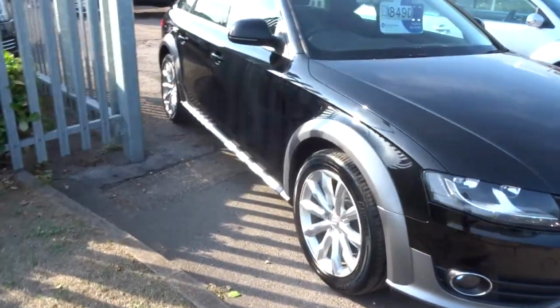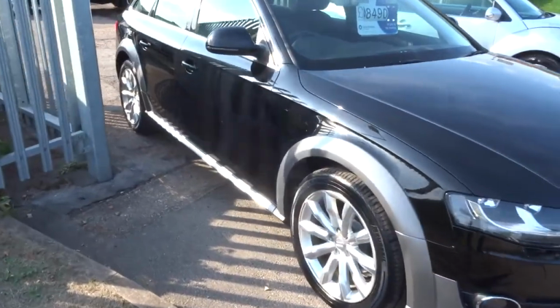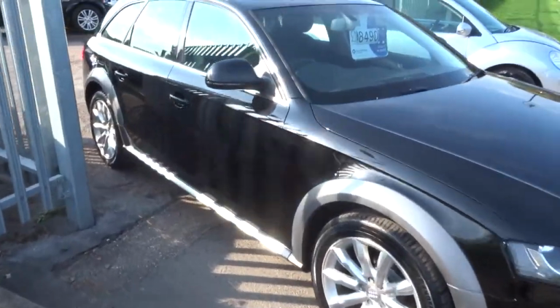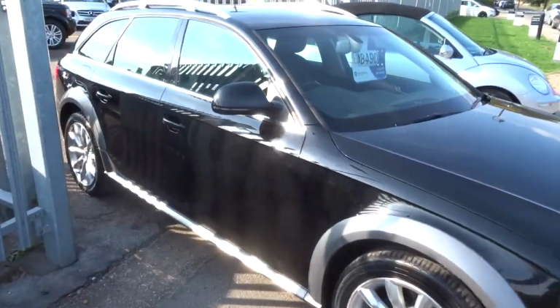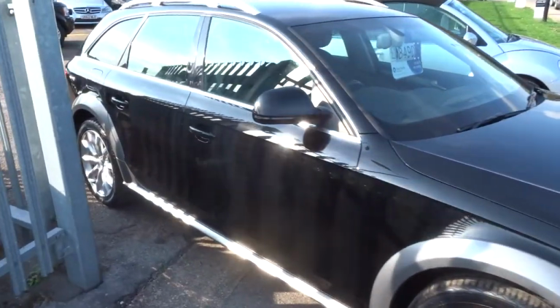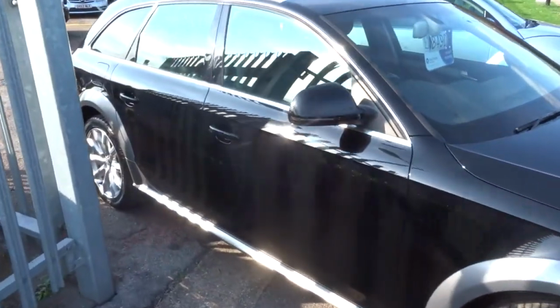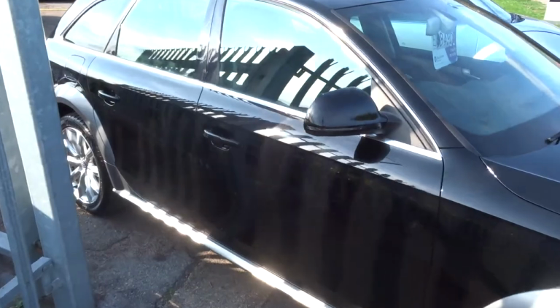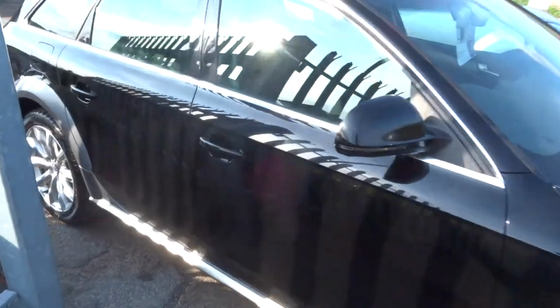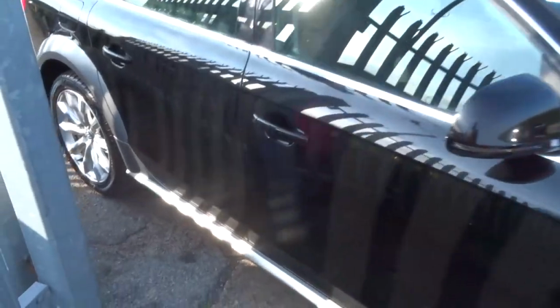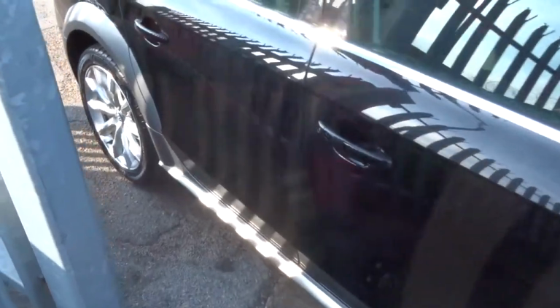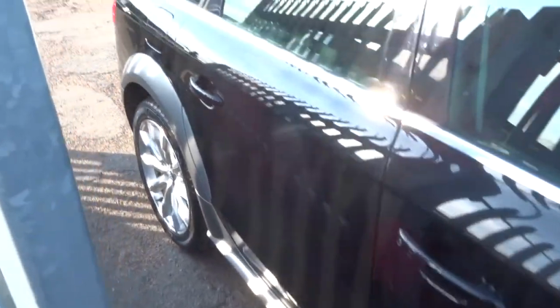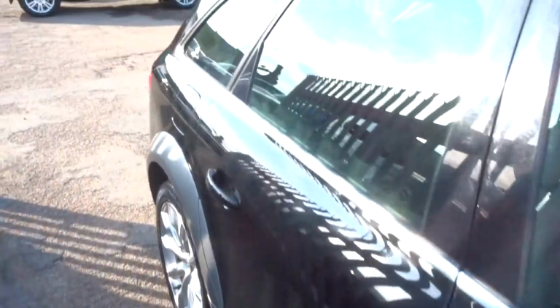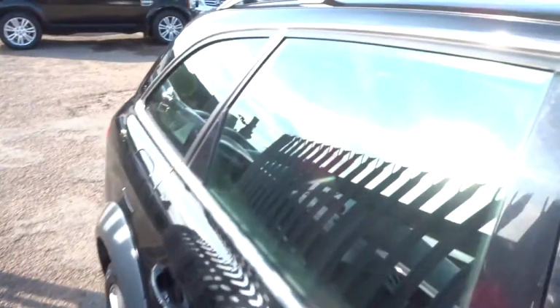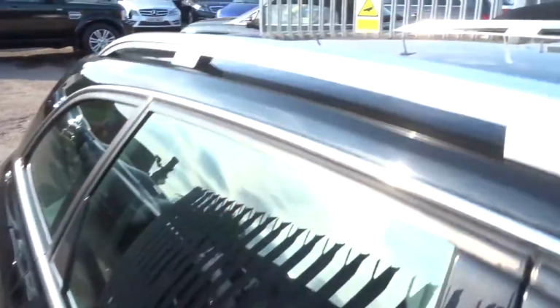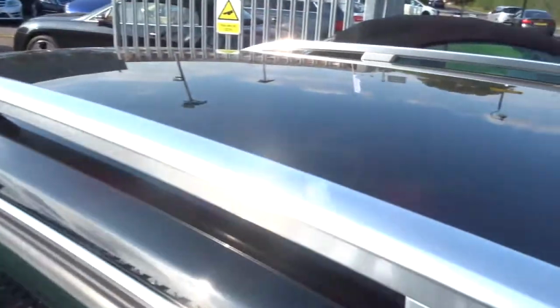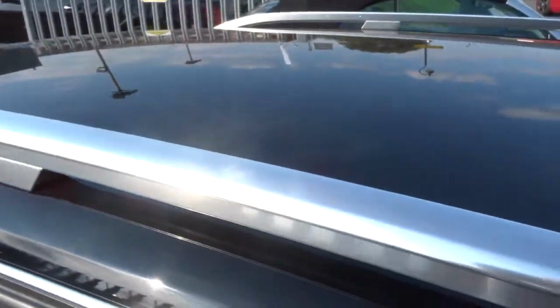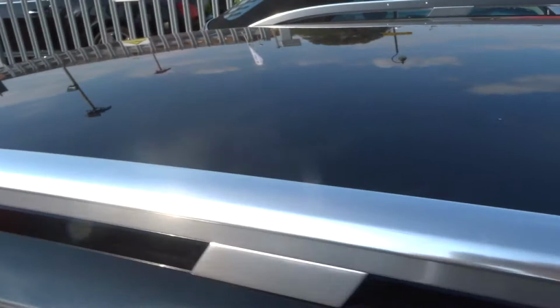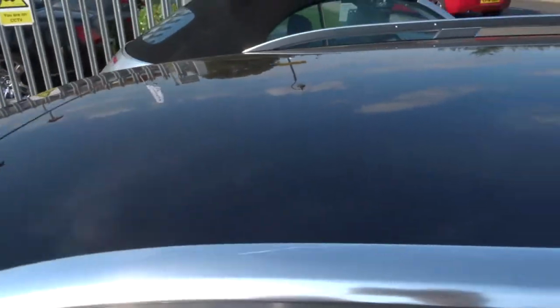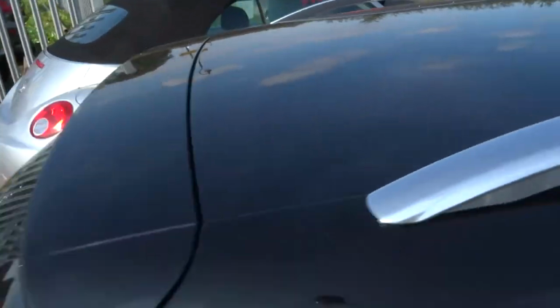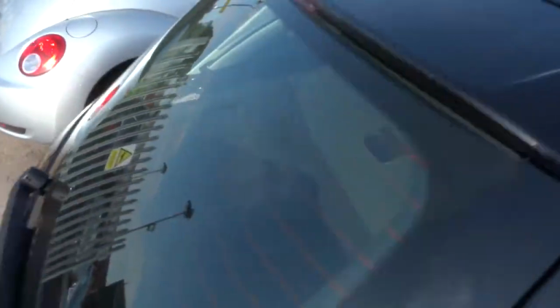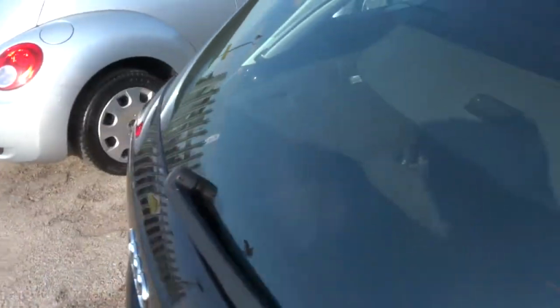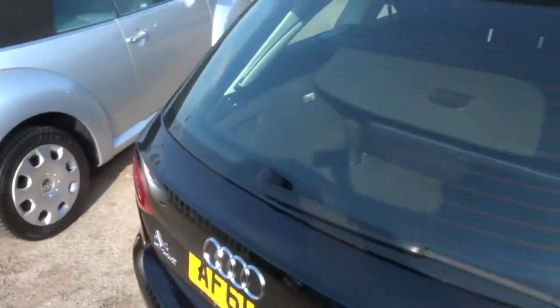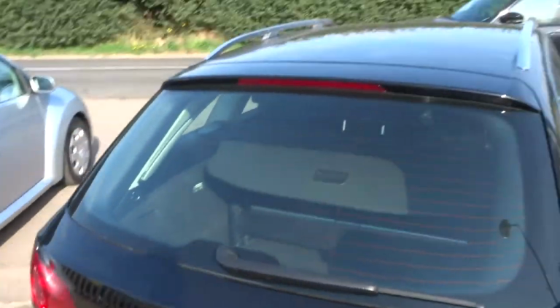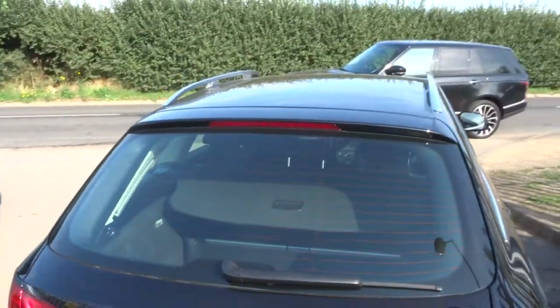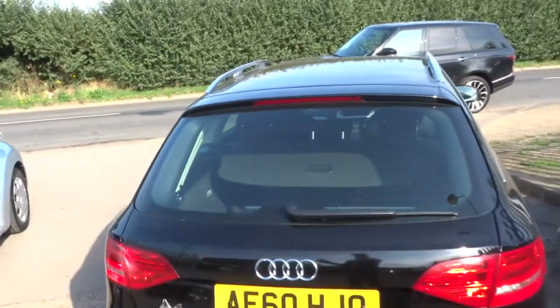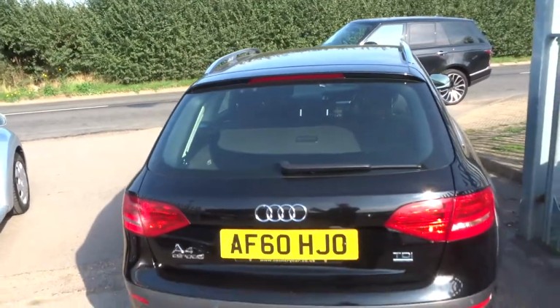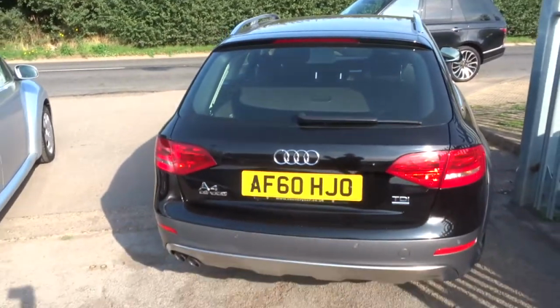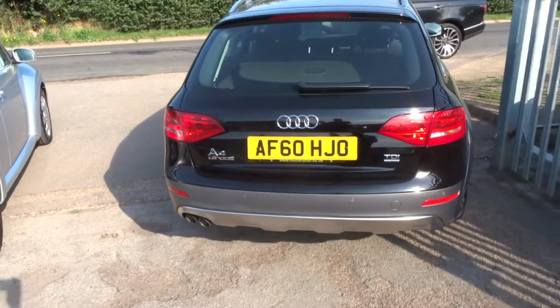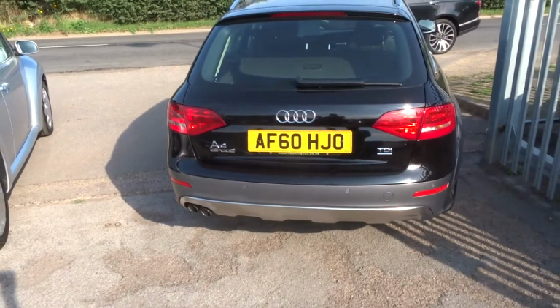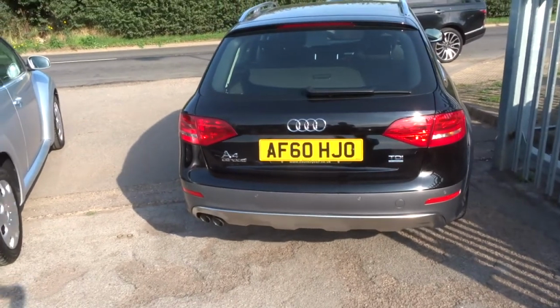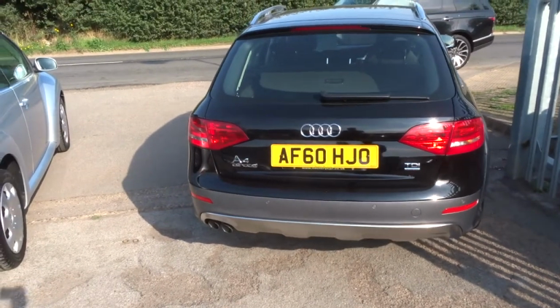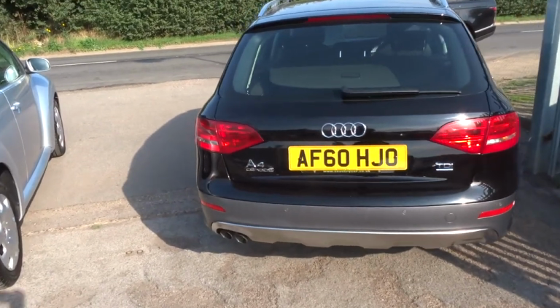Obviously this is the Quattro, 168bhp, with lovely roof rails there. Just over 106,000 miles, diesel, manual.